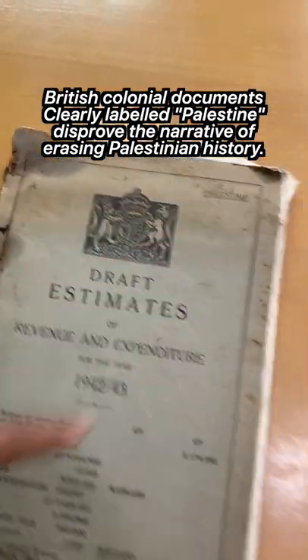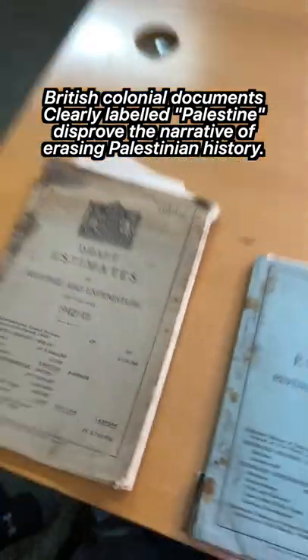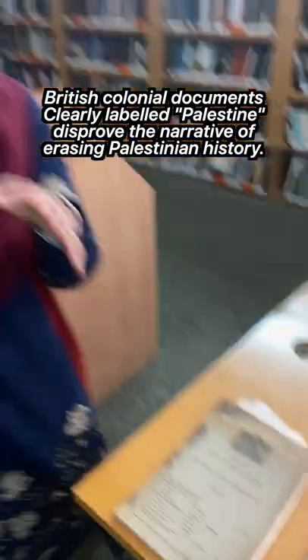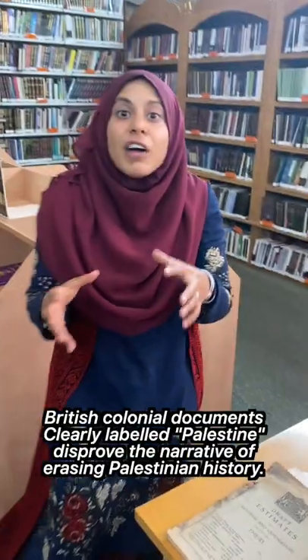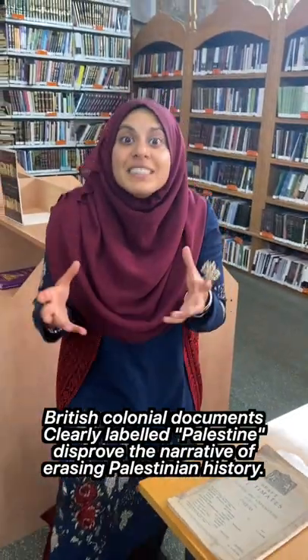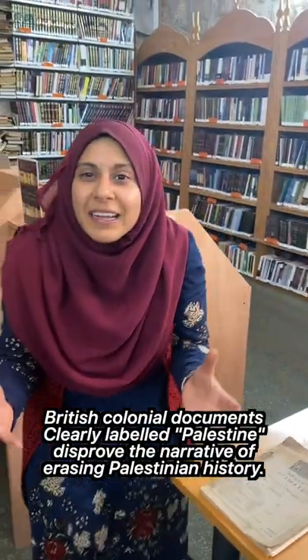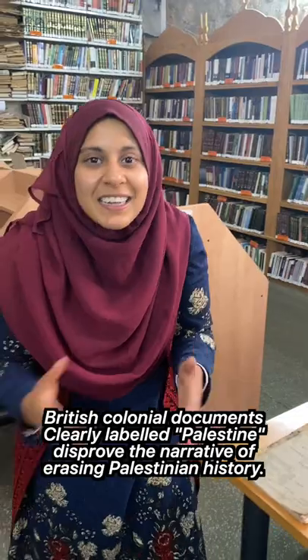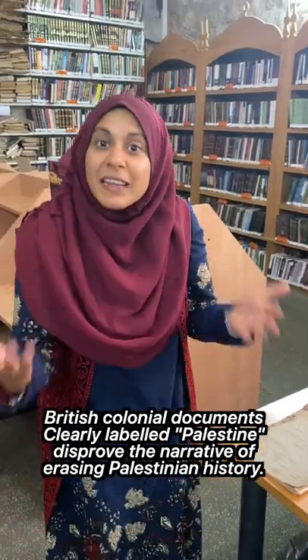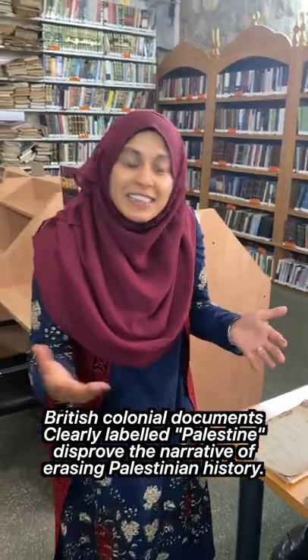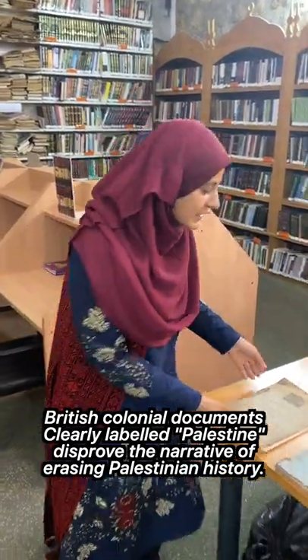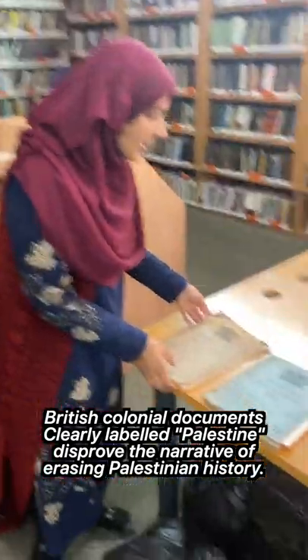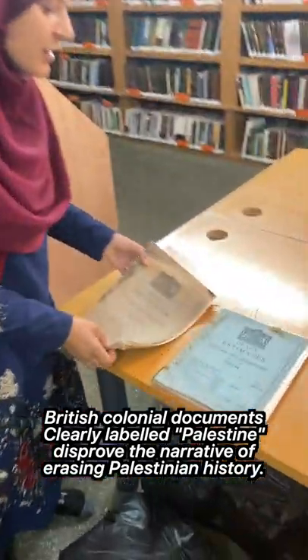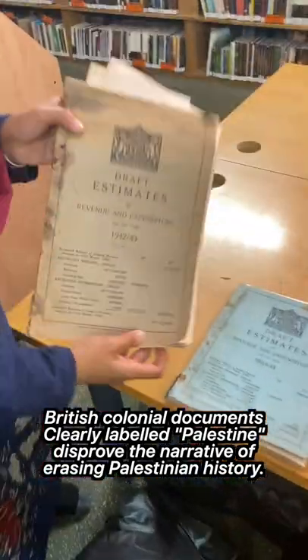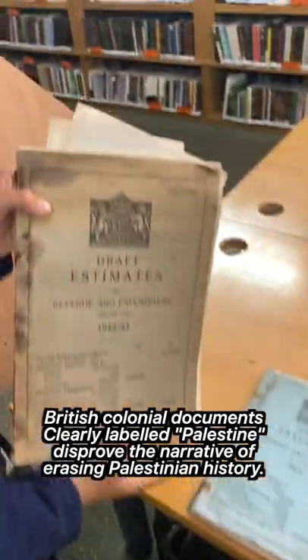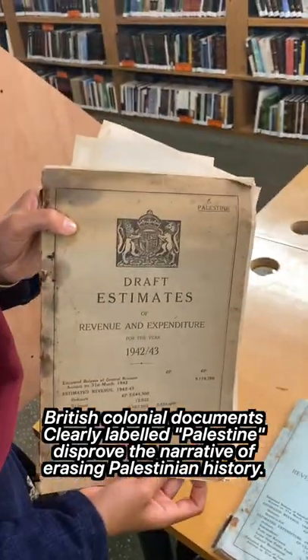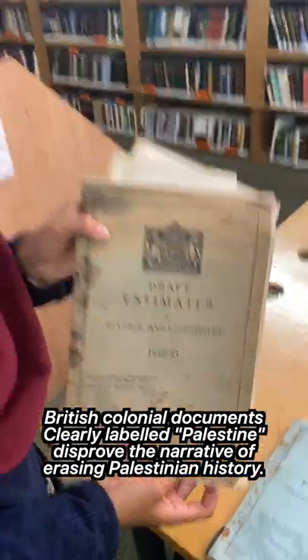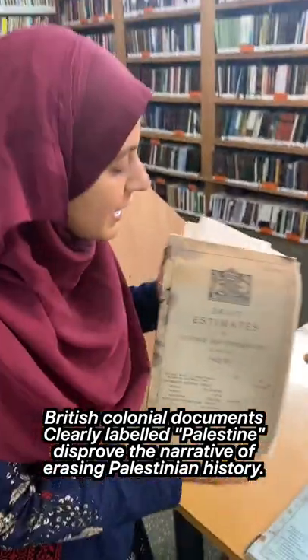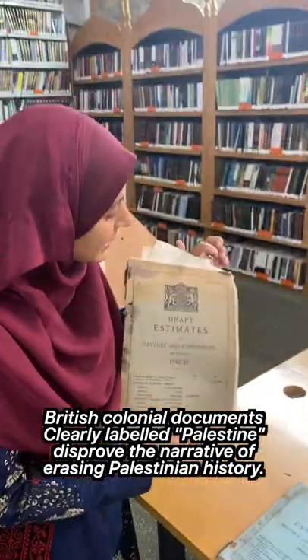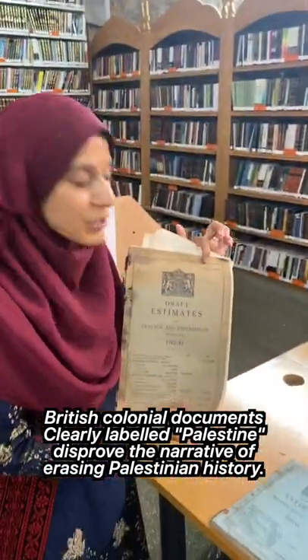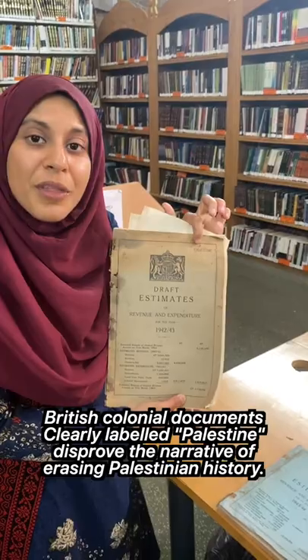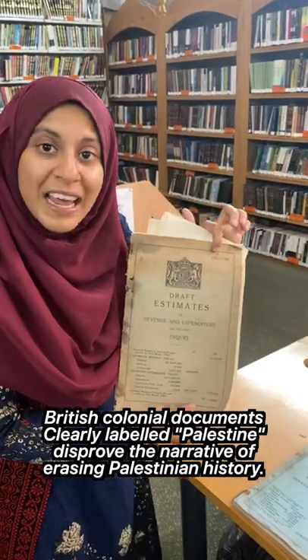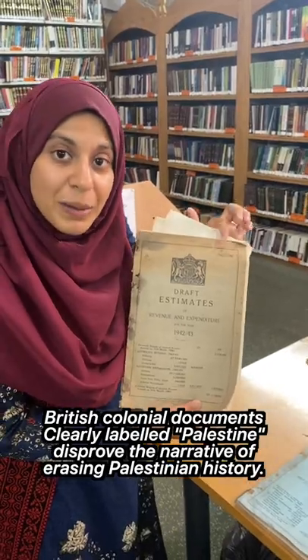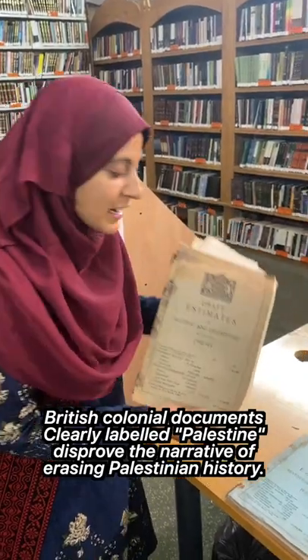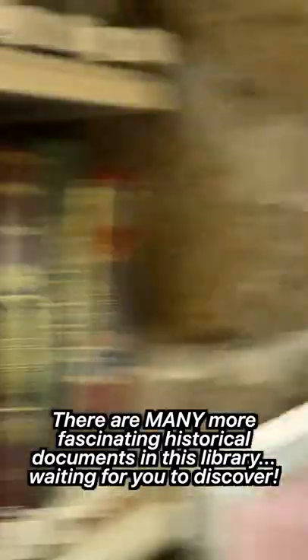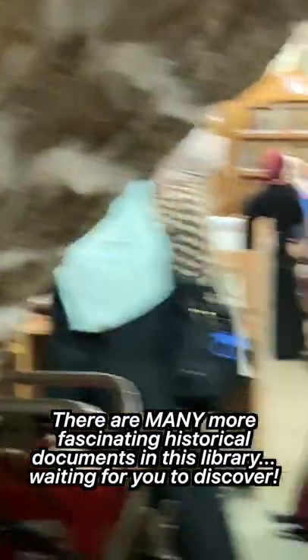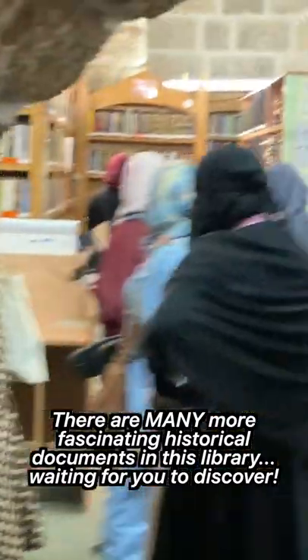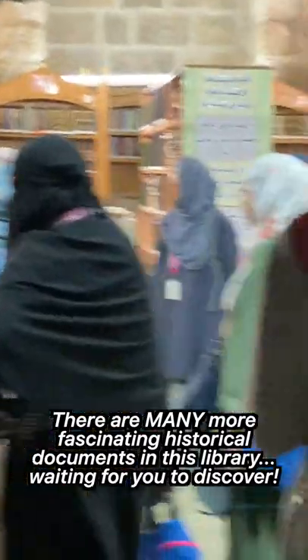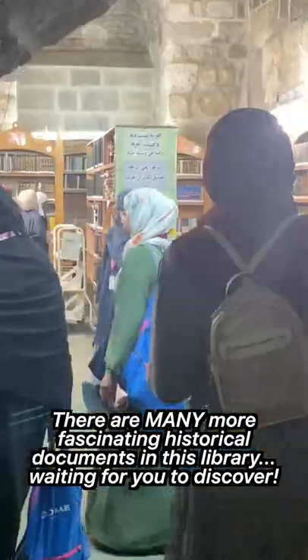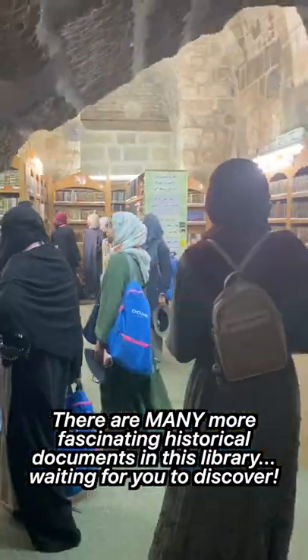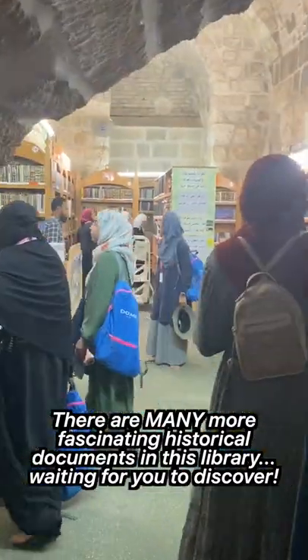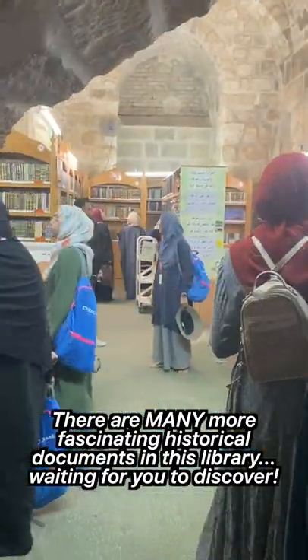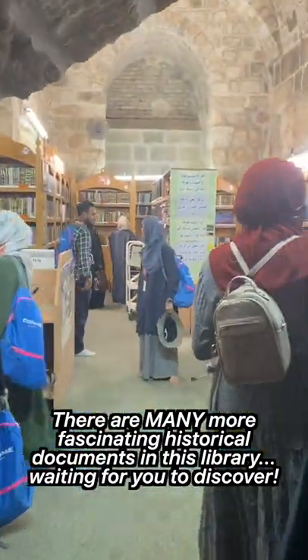There is this narrative of erasing Palestine as if Palestine never existed. These are colonial documents that show that in 1942 the land was Palestine. The library has many more historical documents you'll have to discover for yourself.